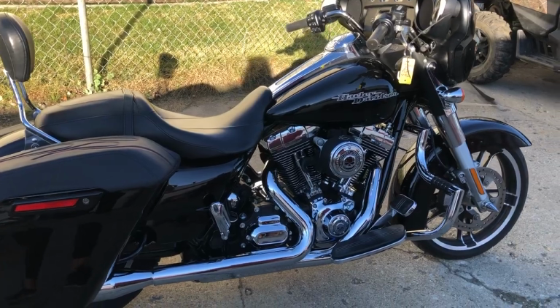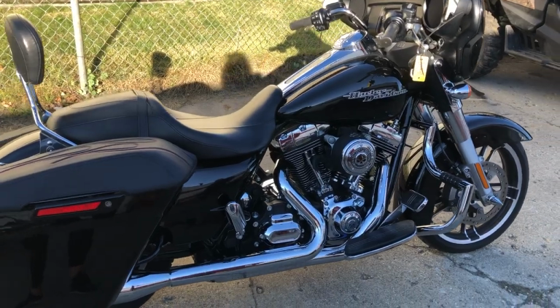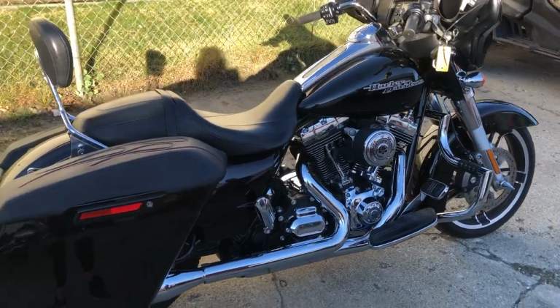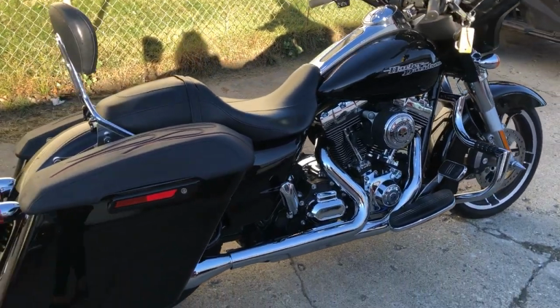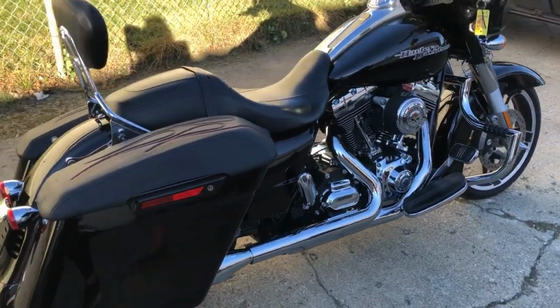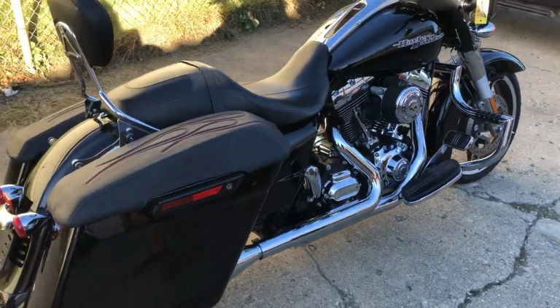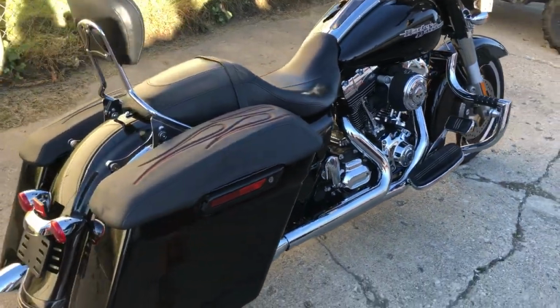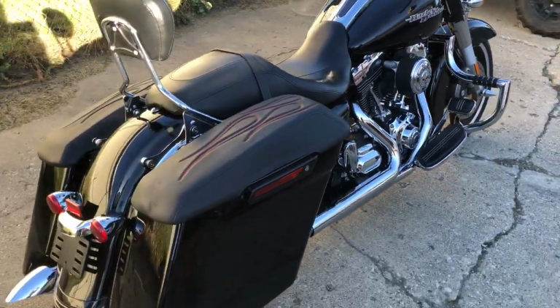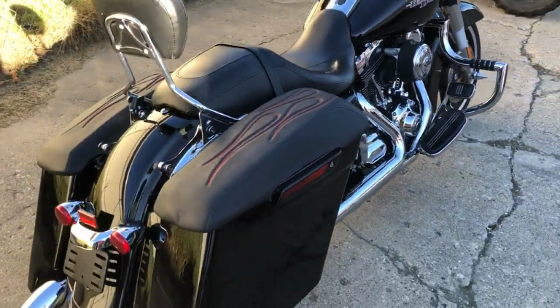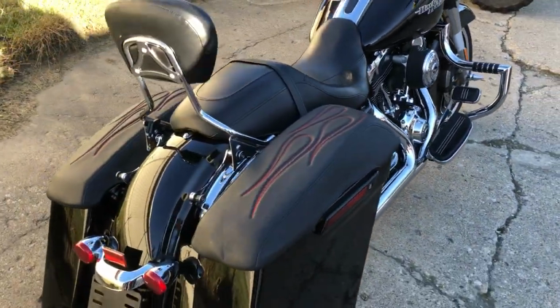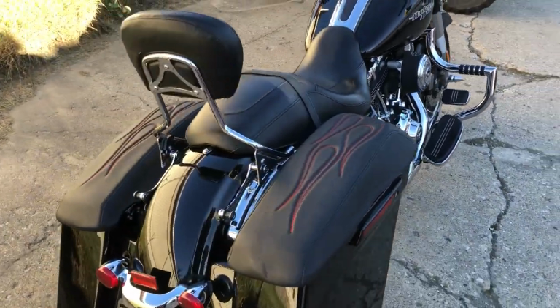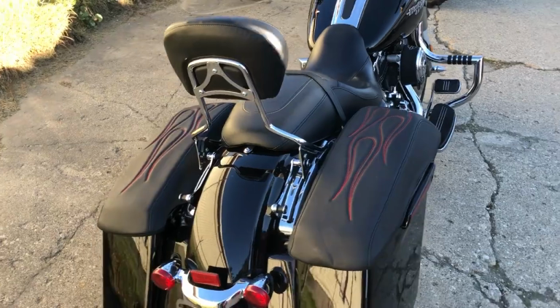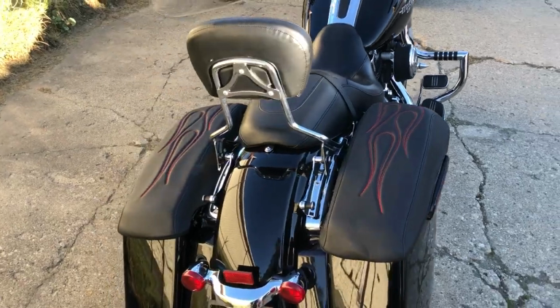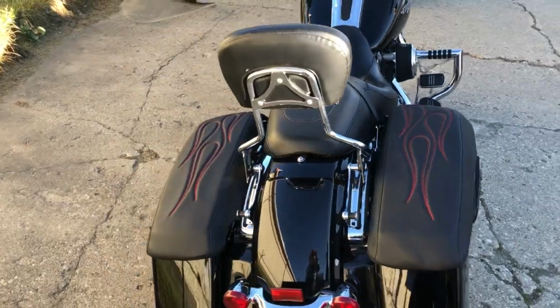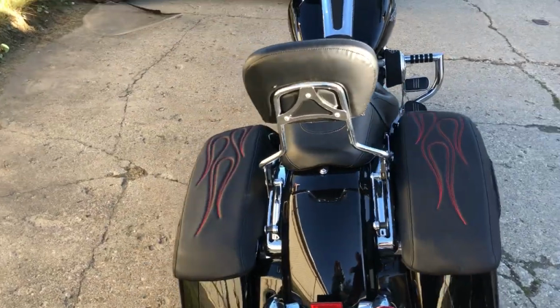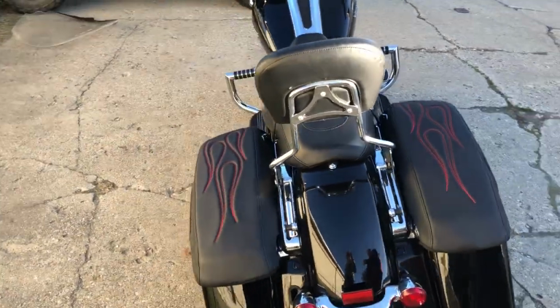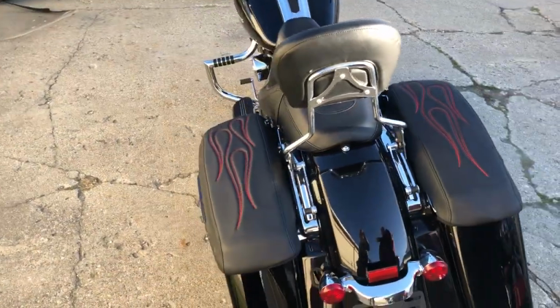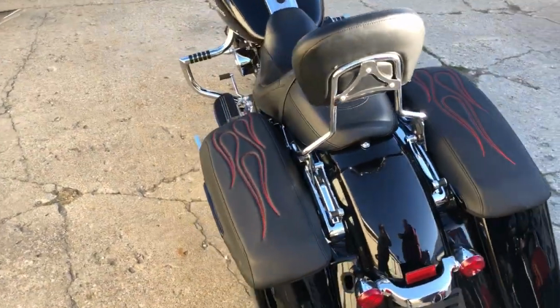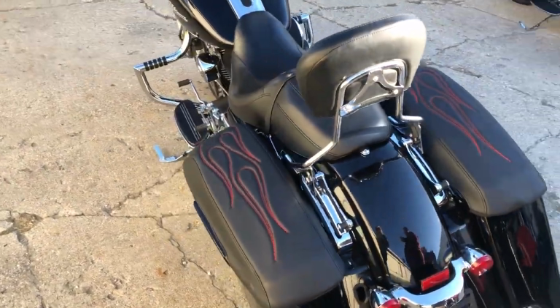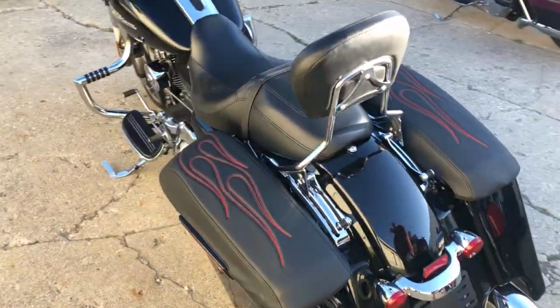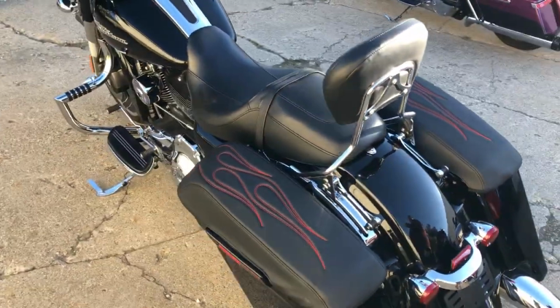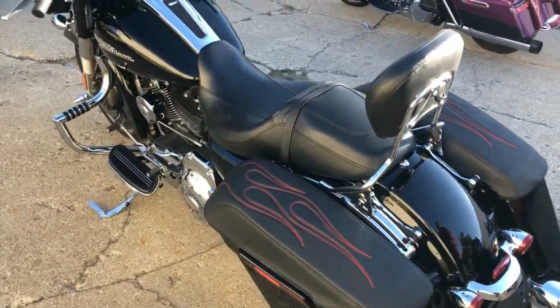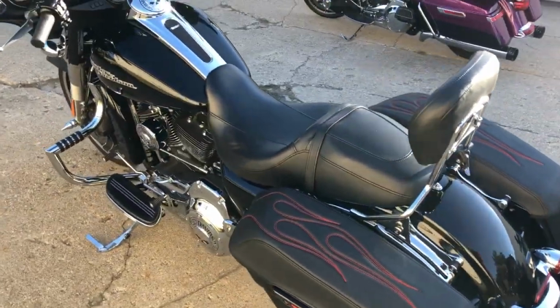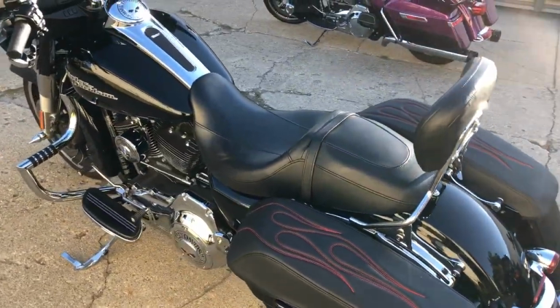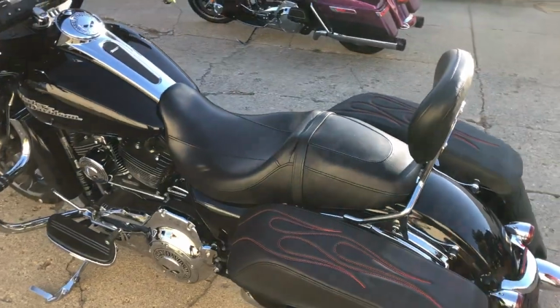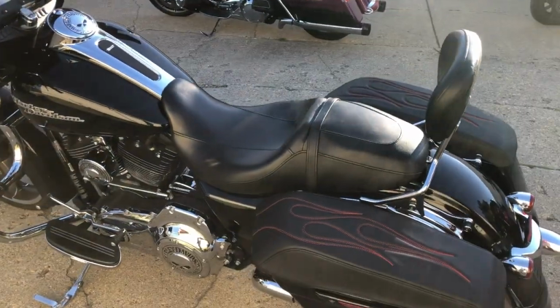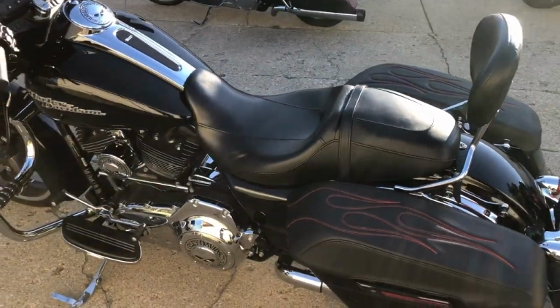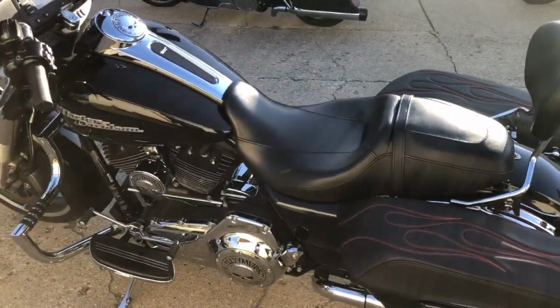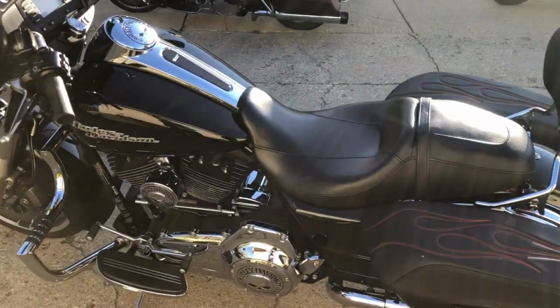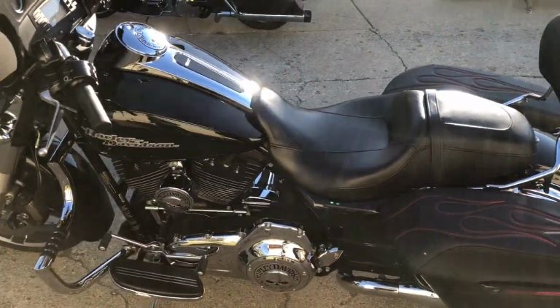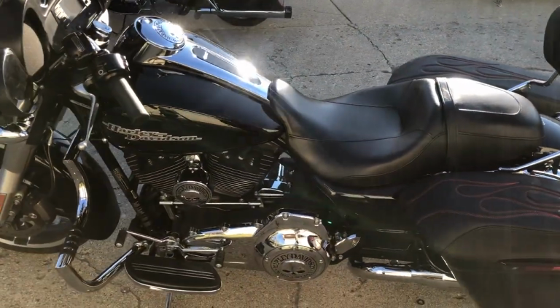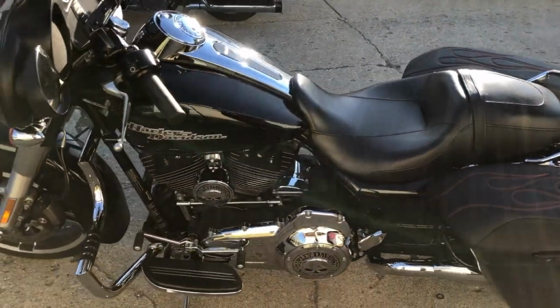Hey guys, approvalpowersports.com here doing some videos on some stuff that just came in. Check this one out — we got a 2016 Street Glide for sale, only 7,992 miles. It's got all the extras: Daymaker LED headlight, custom engine guards.